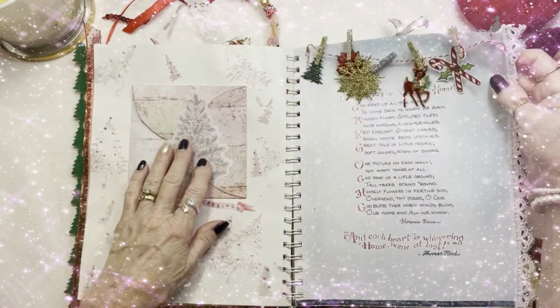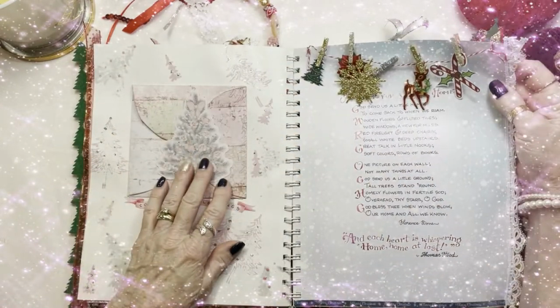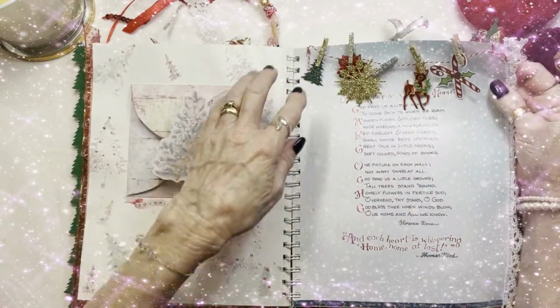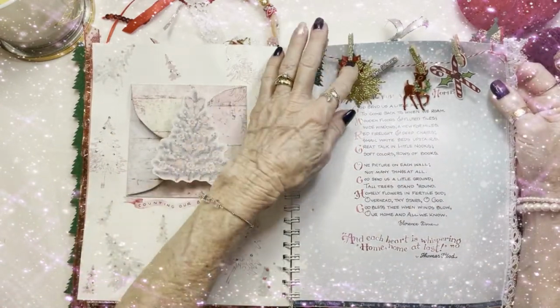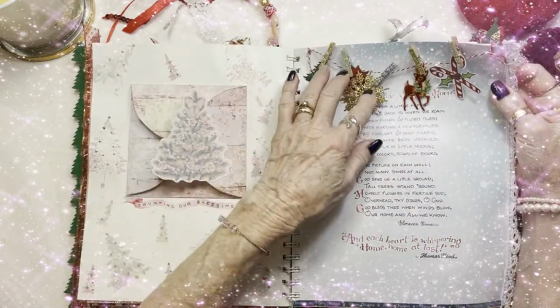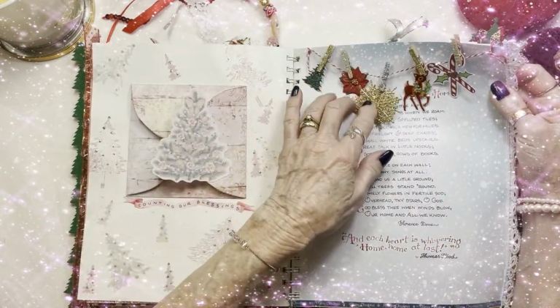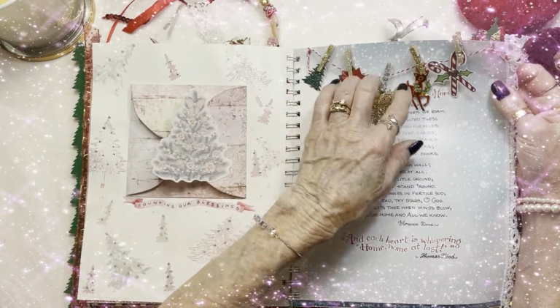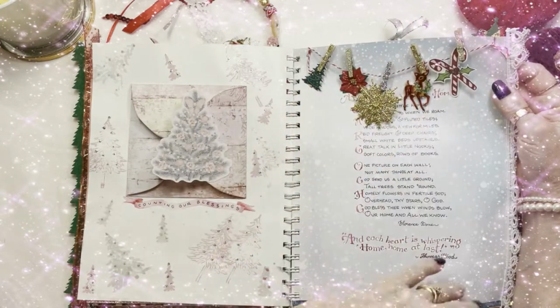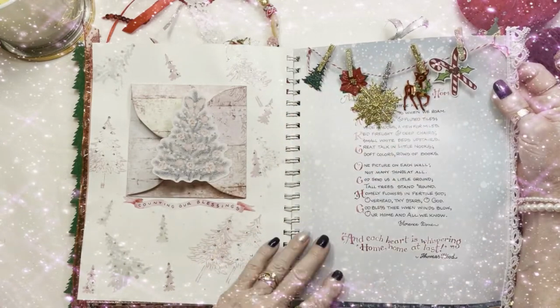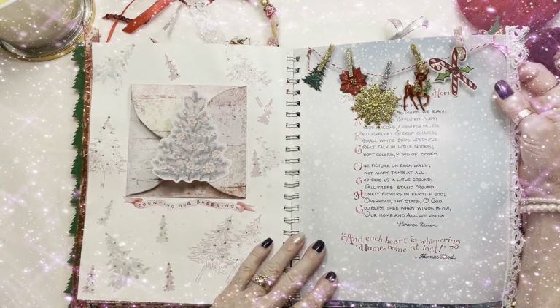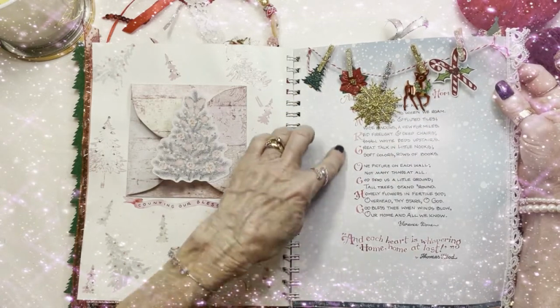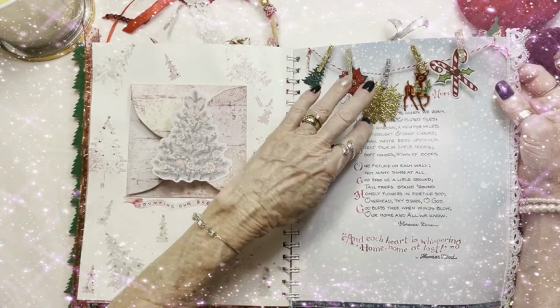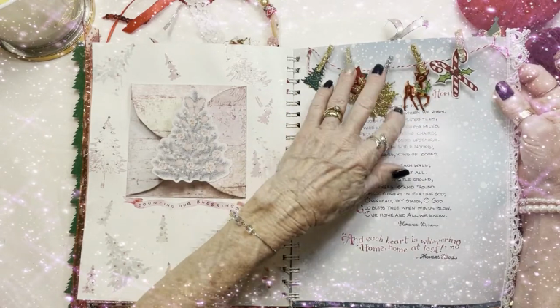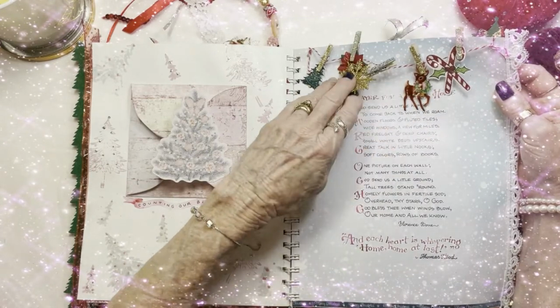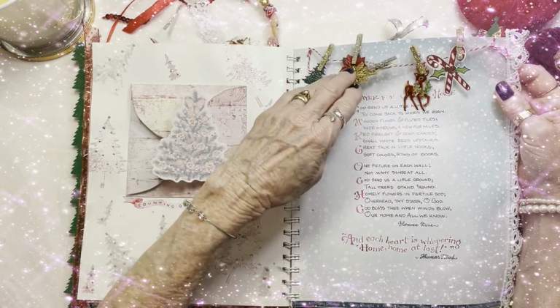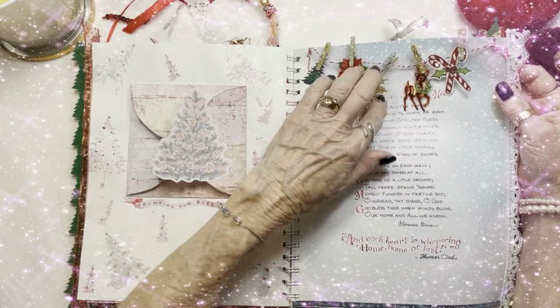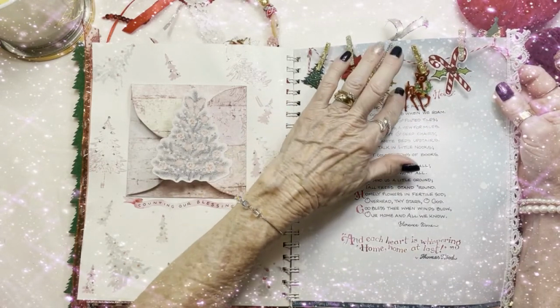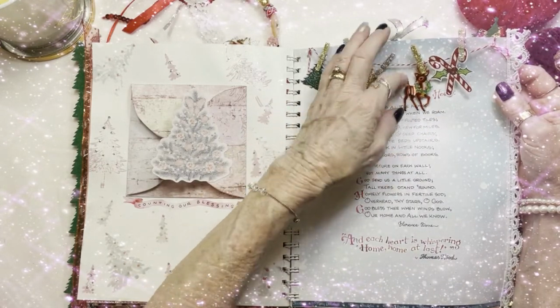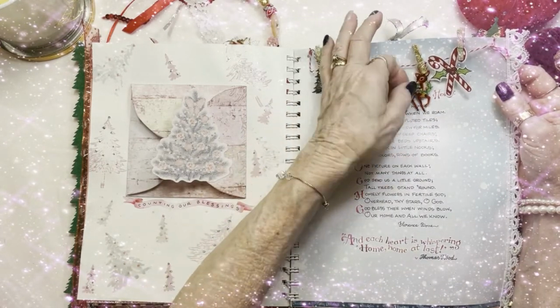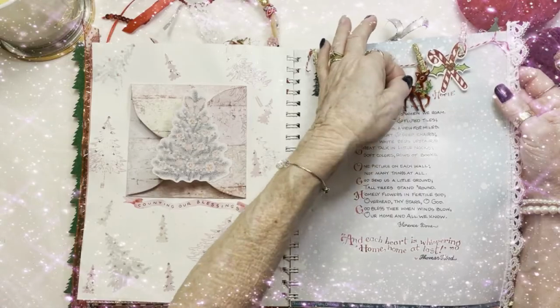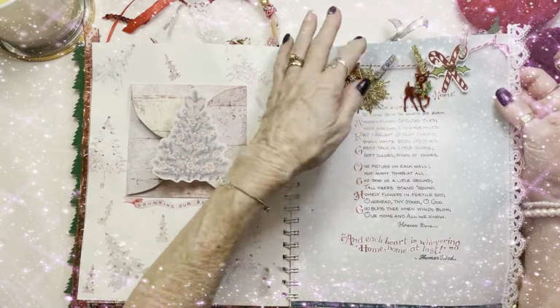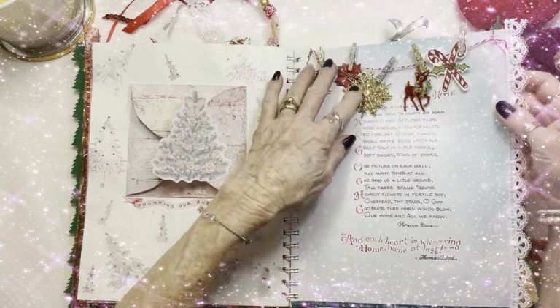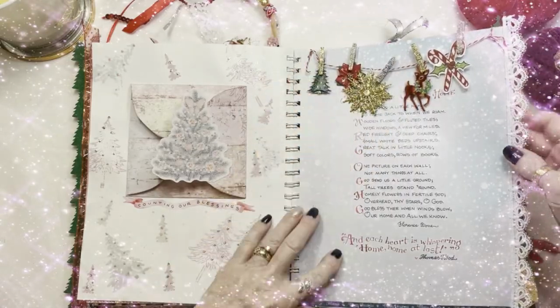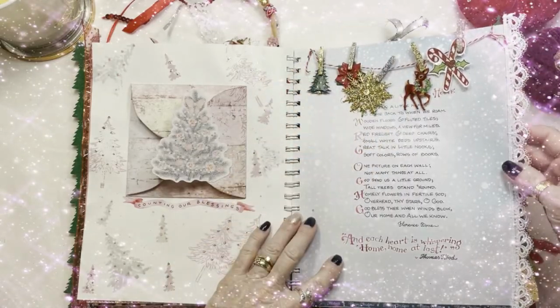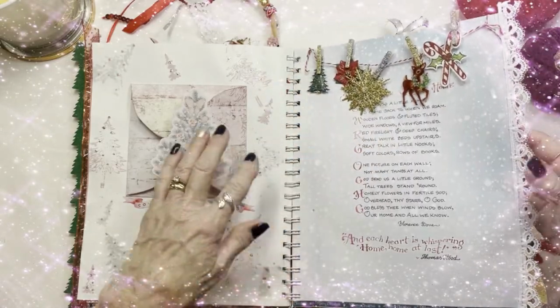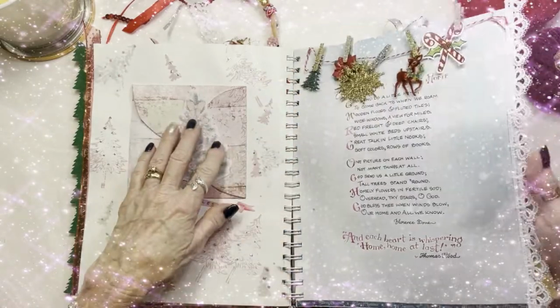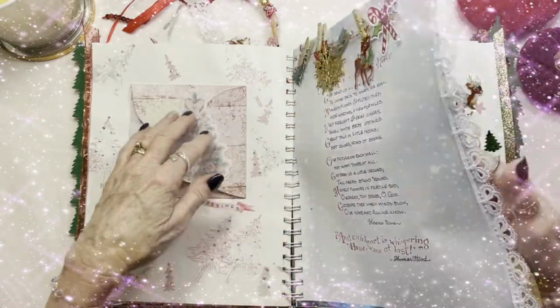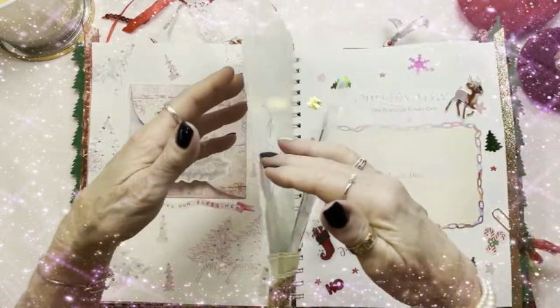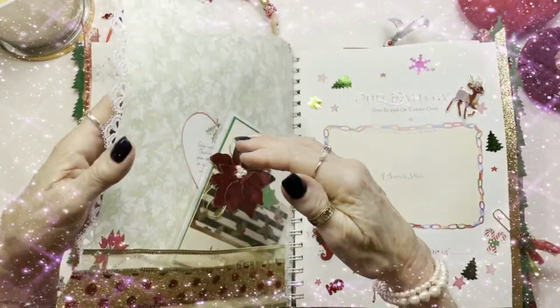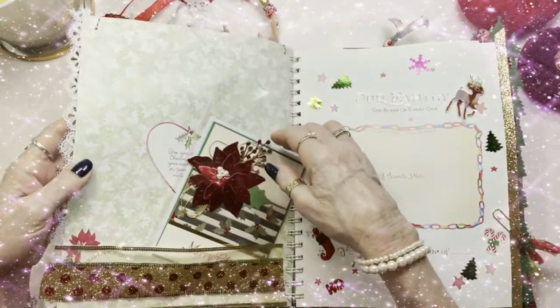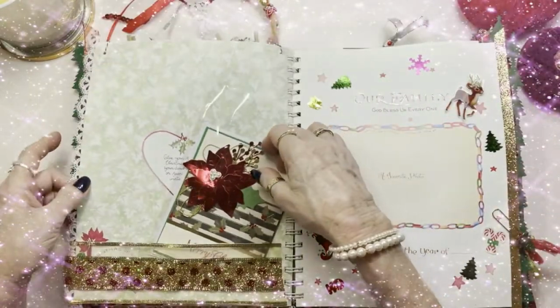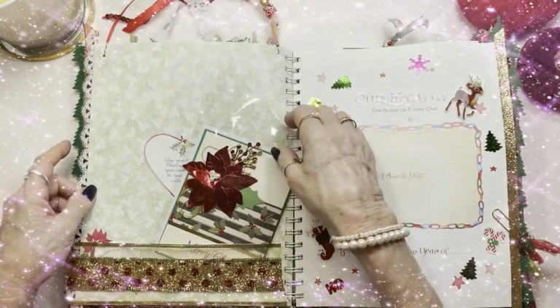Over here I made some Christmas garland, which I thought was really cute. And there's a poem here — it's actually a prayer, and it was a really beautiful prayer. I hope you enjoy reading that as well.